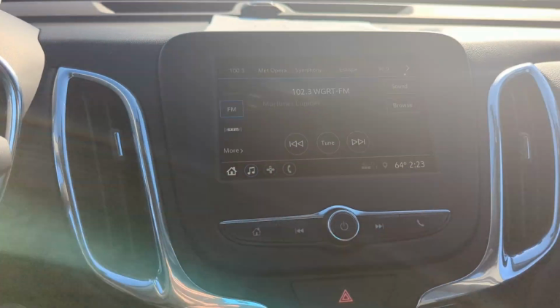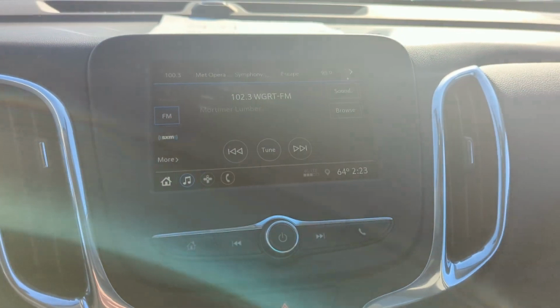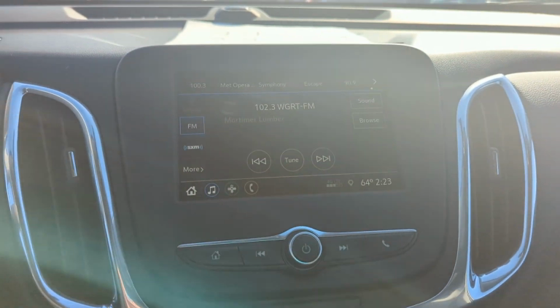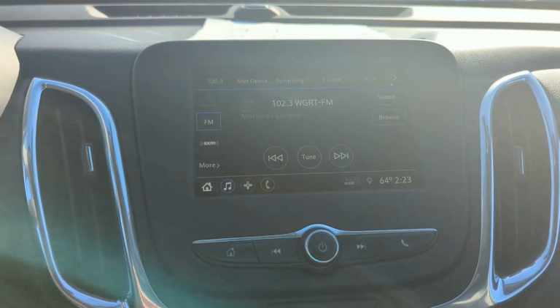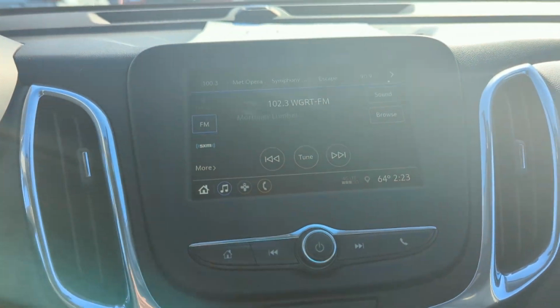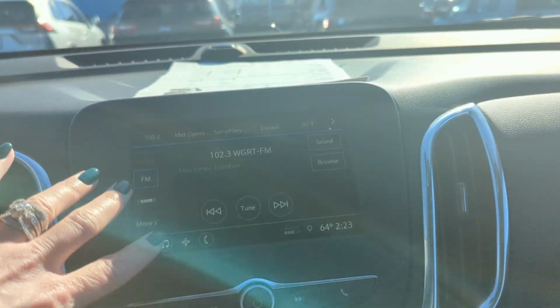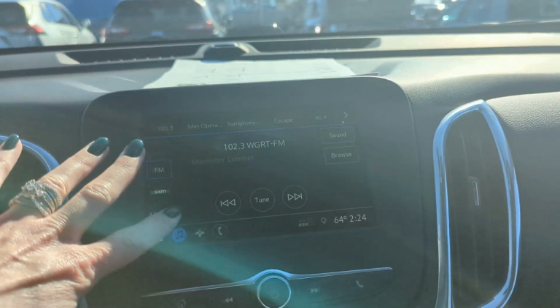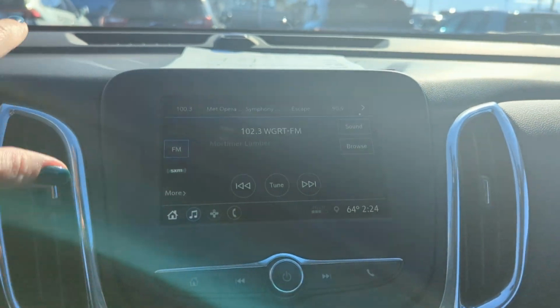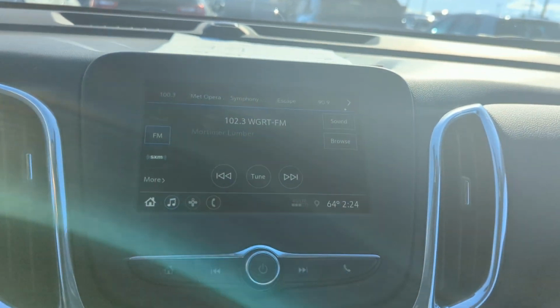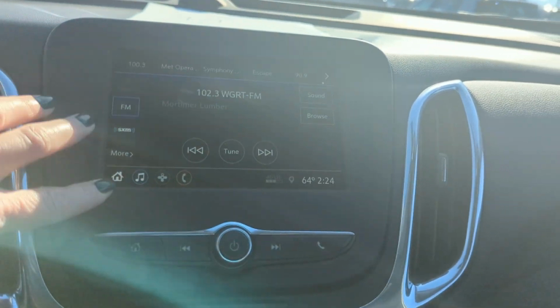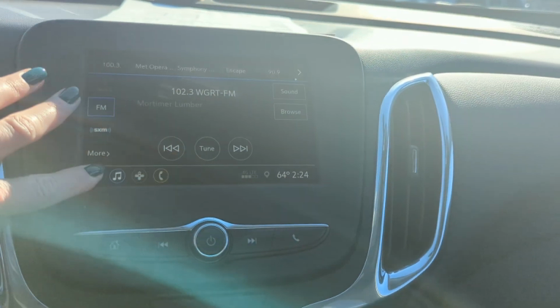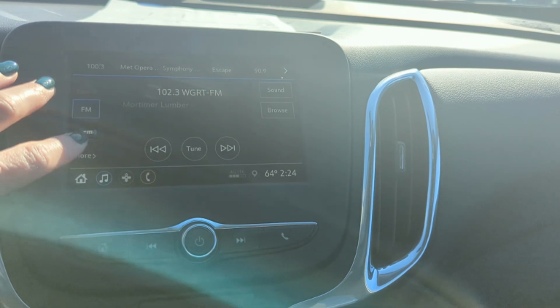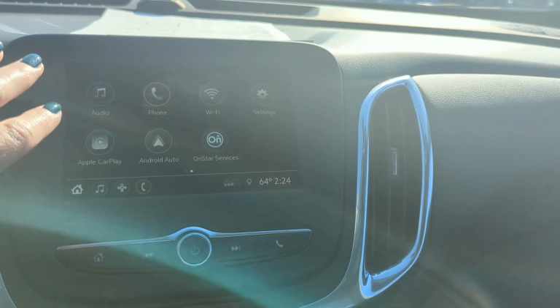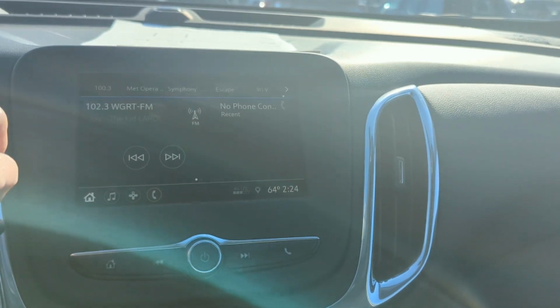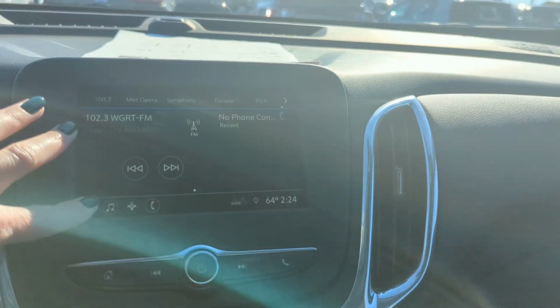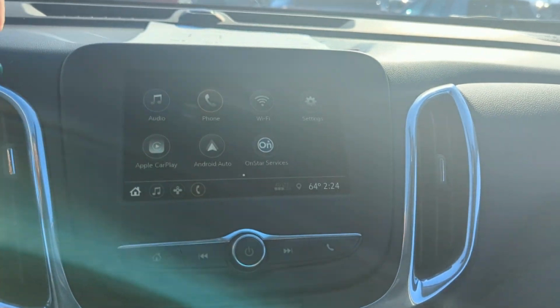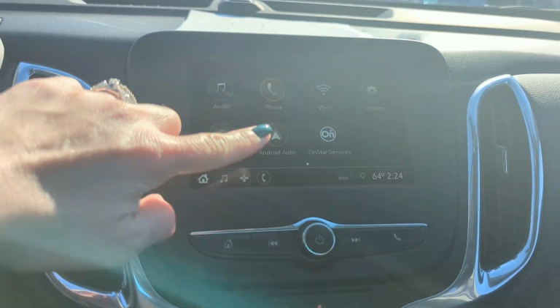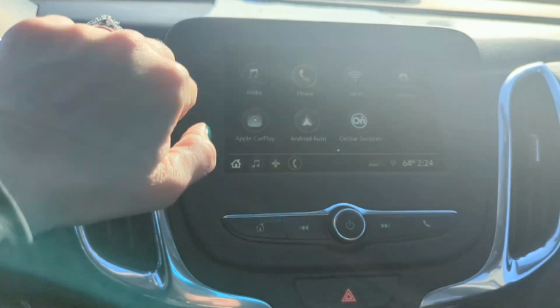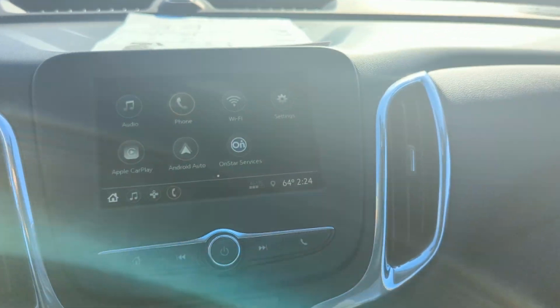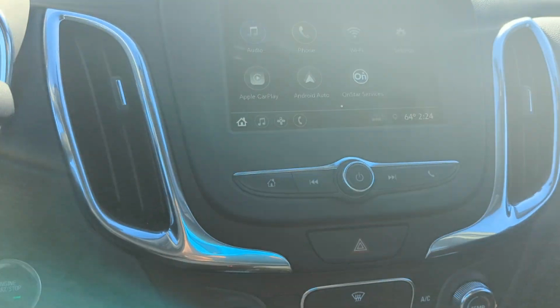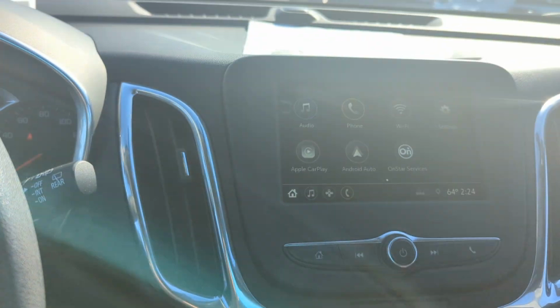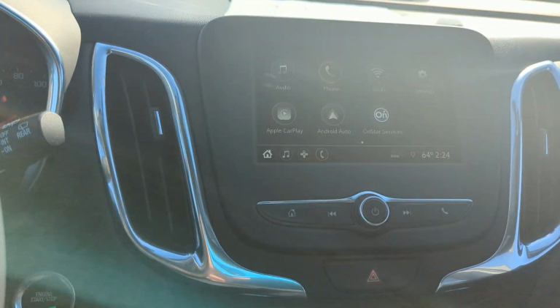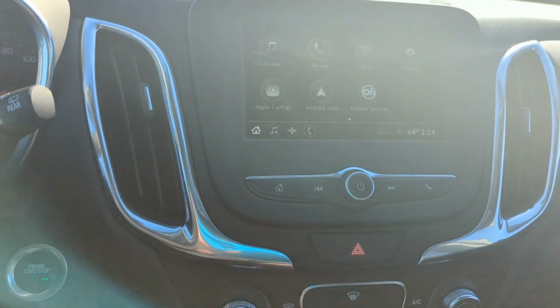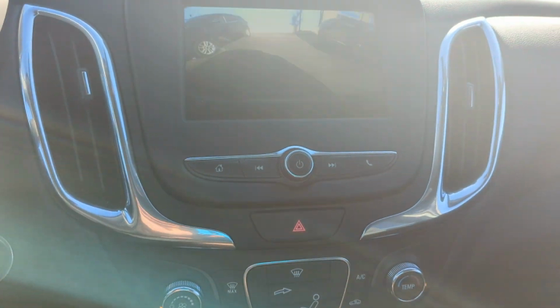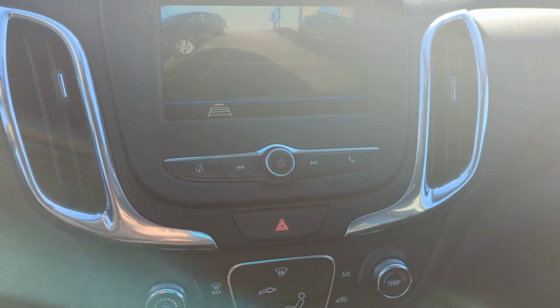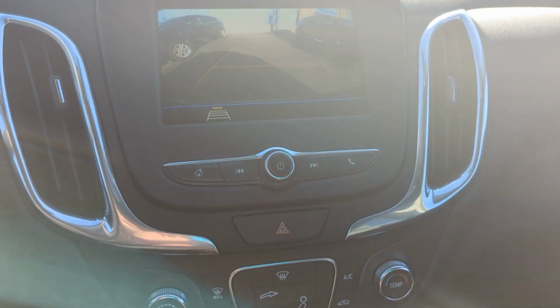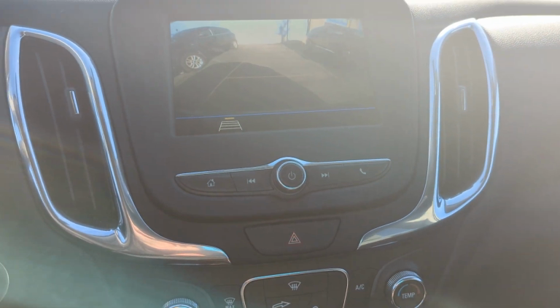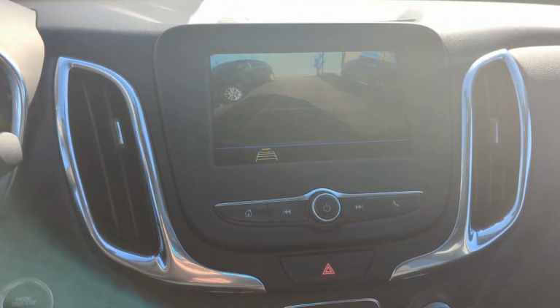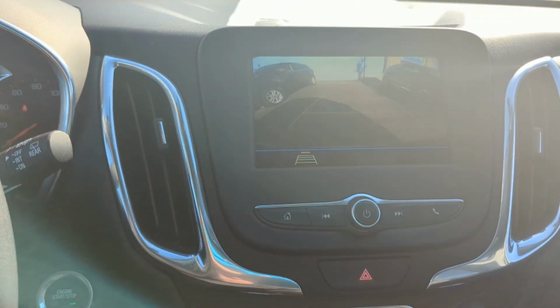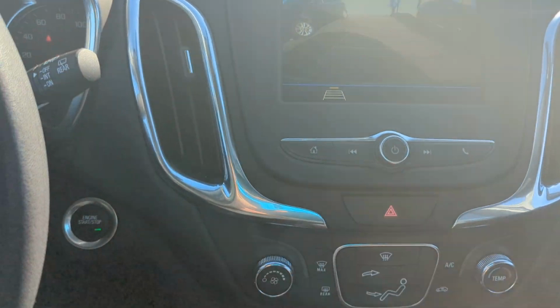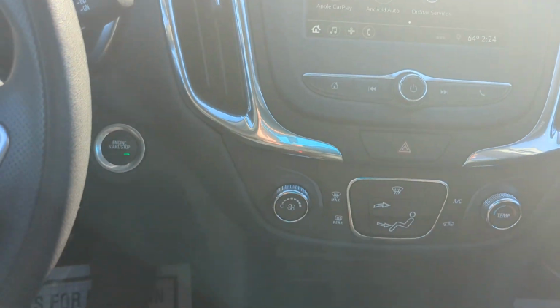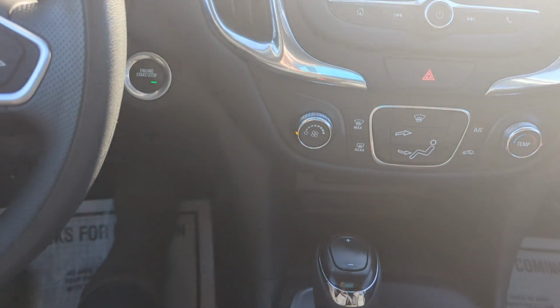Touch screen radio. You have AM FM radio, XM radio on here. Apple CarPlay, Android Auto. Backup camera. You have dual AC.